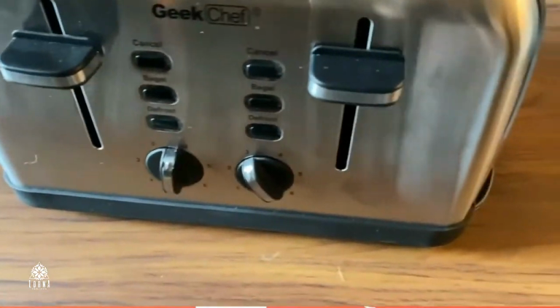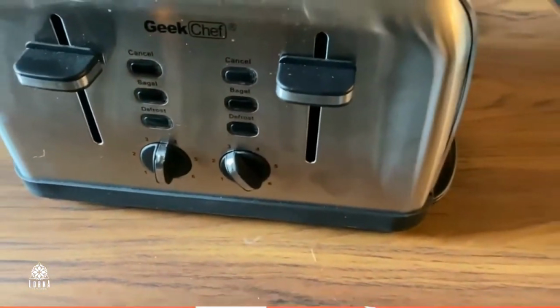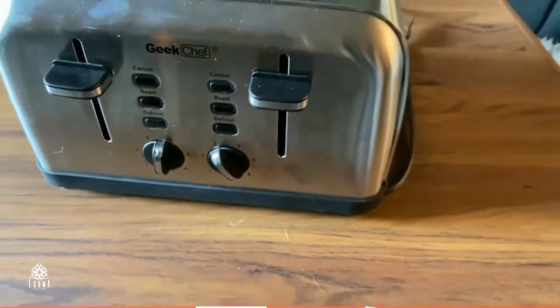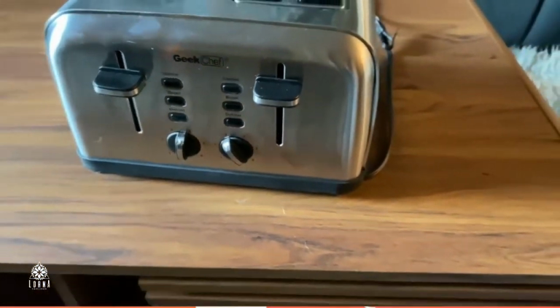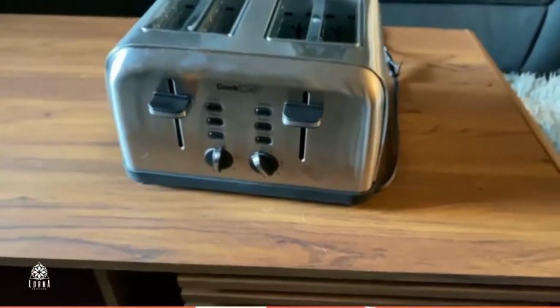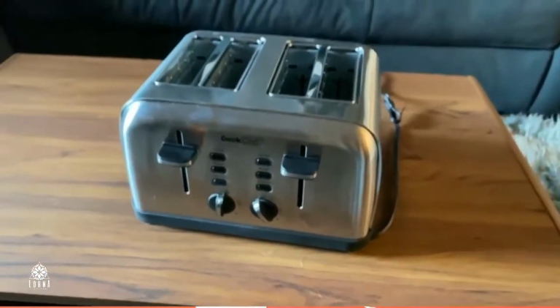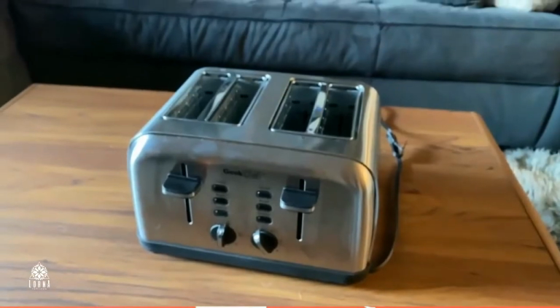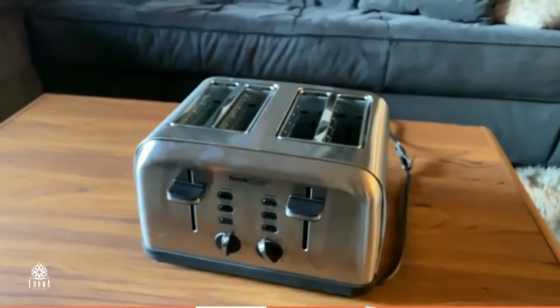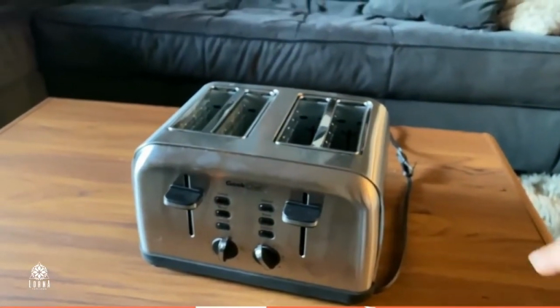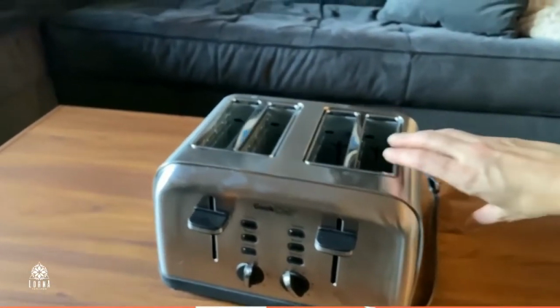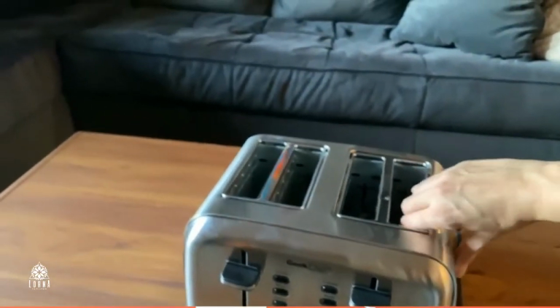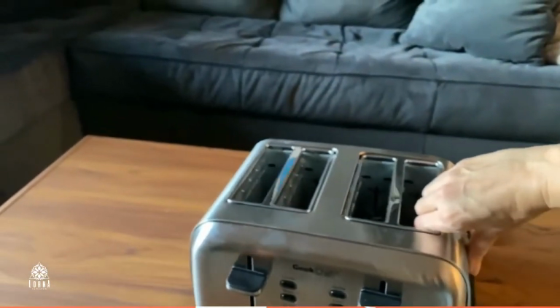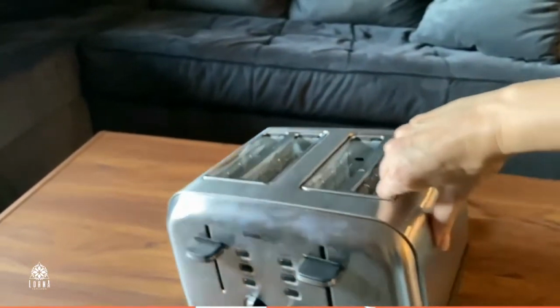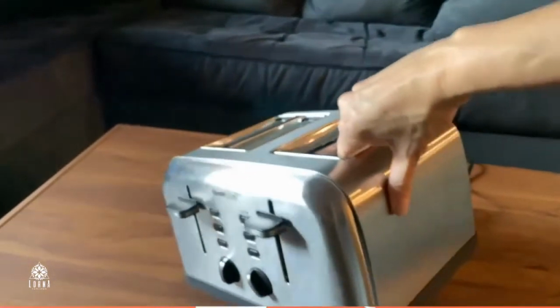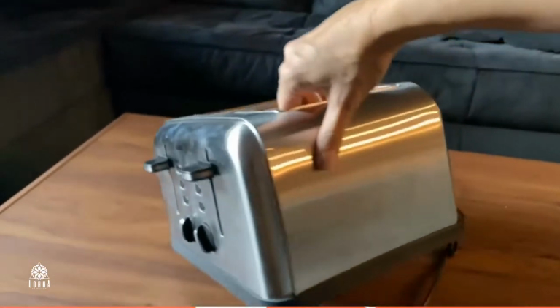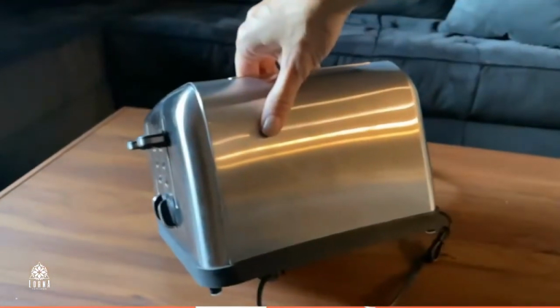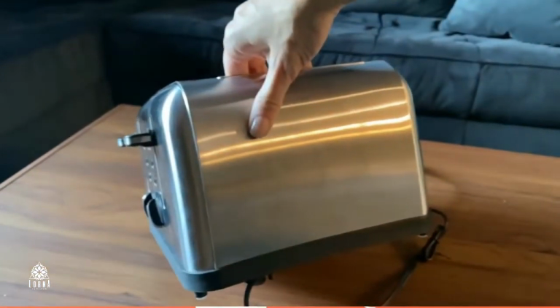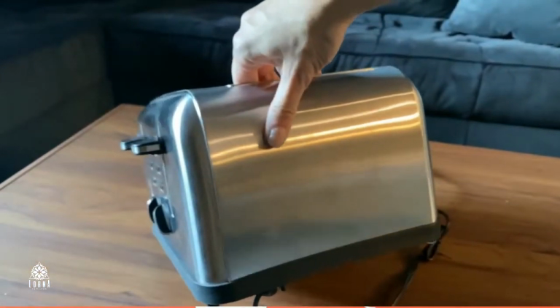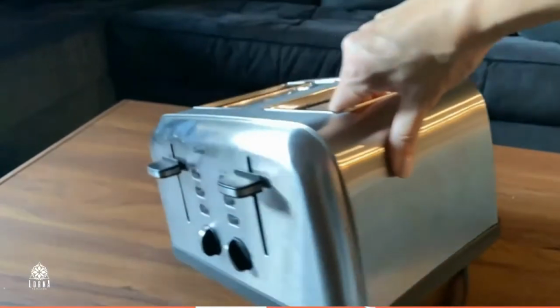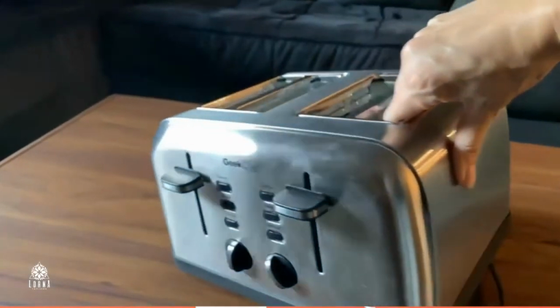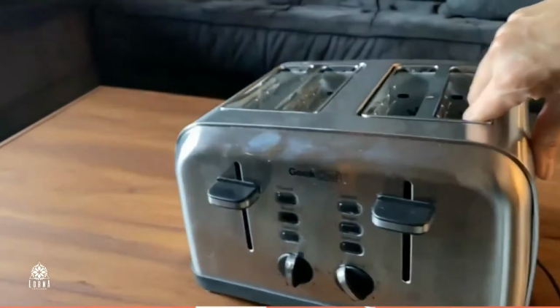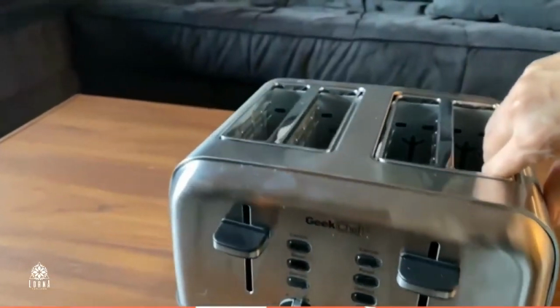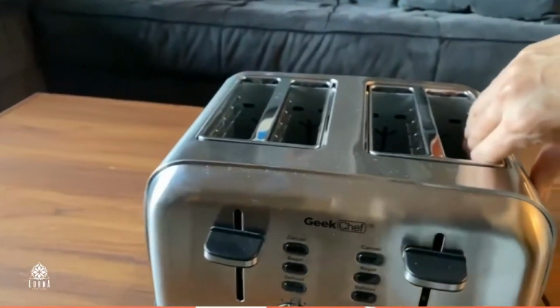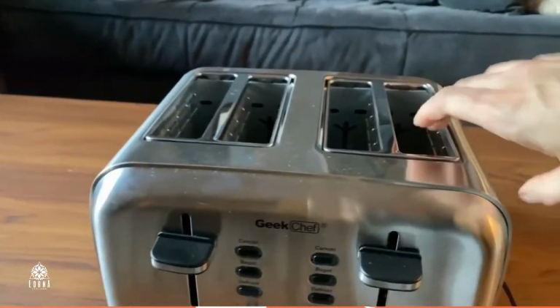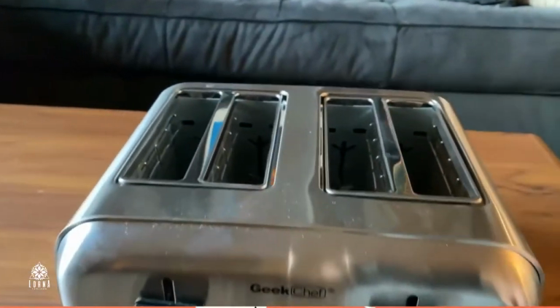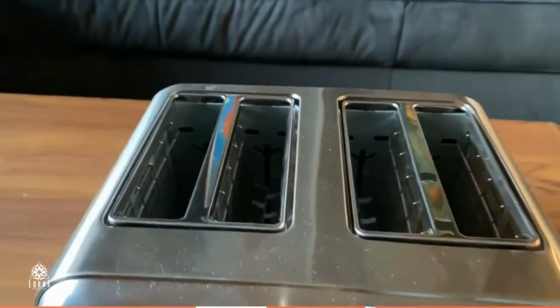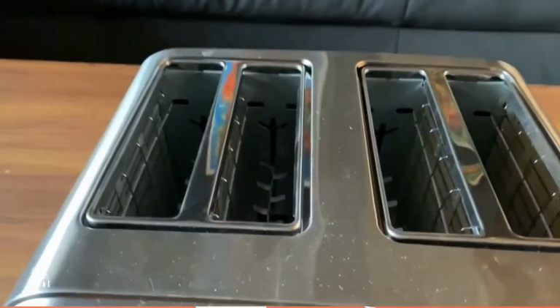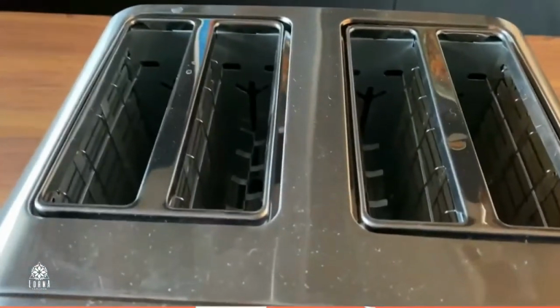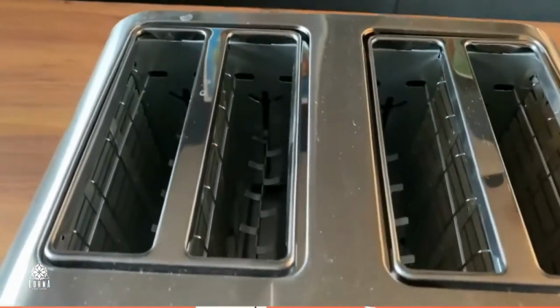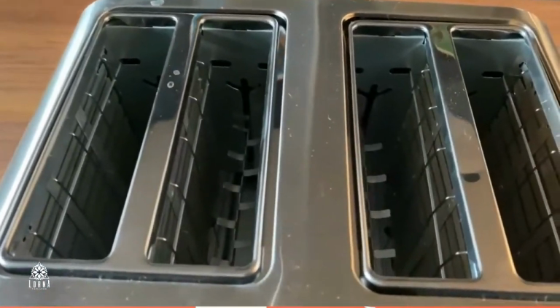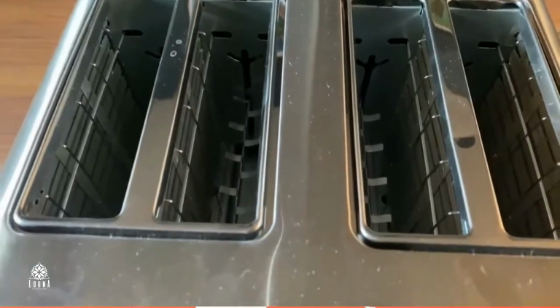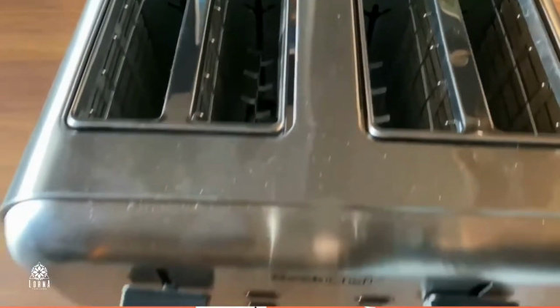You can also use it for bagels at the same time, and it has two separate controls for them, so you can do two and two separately. It looks really nice.